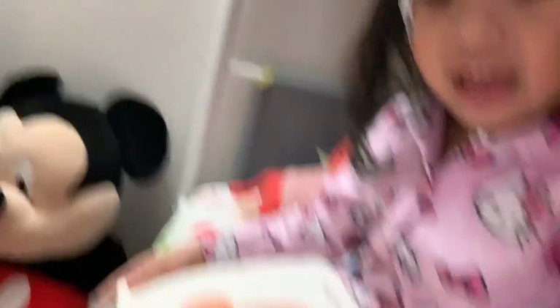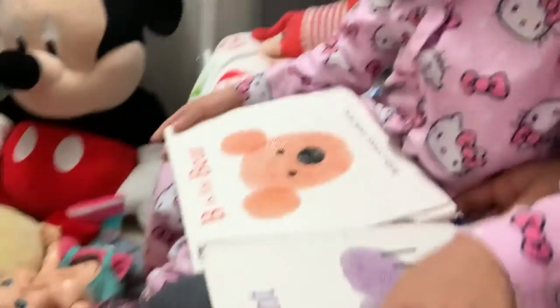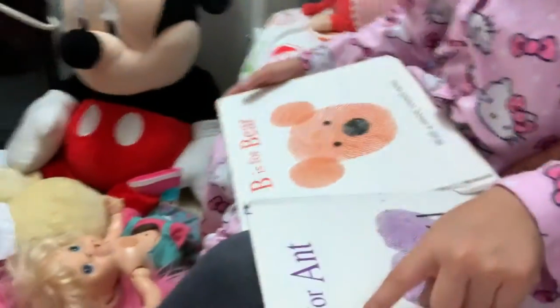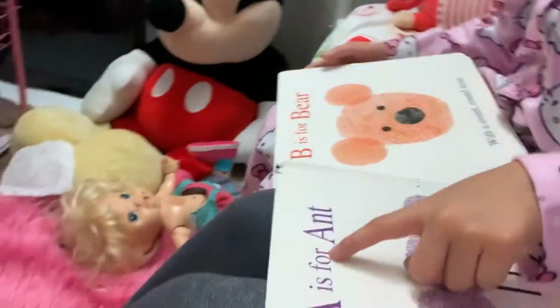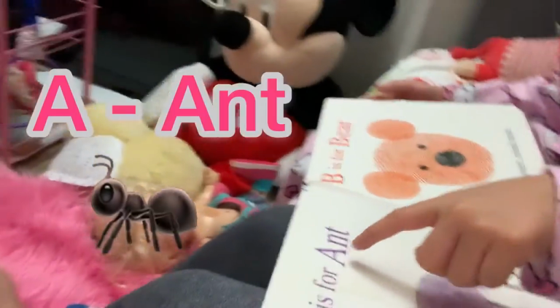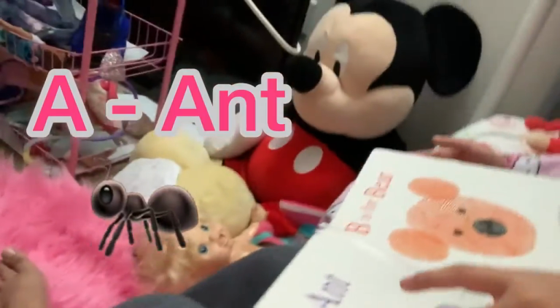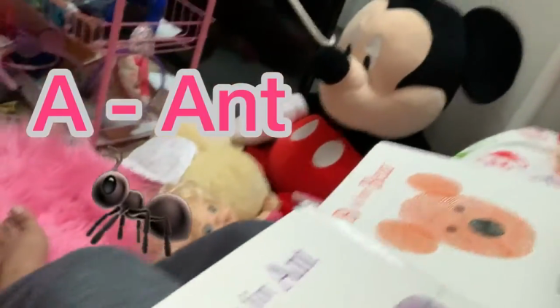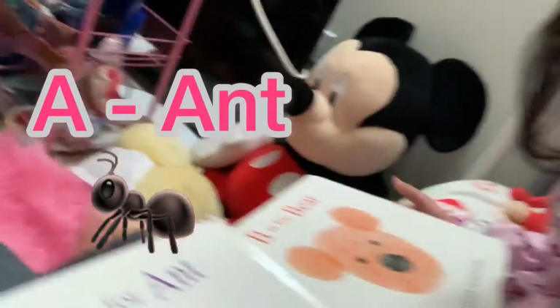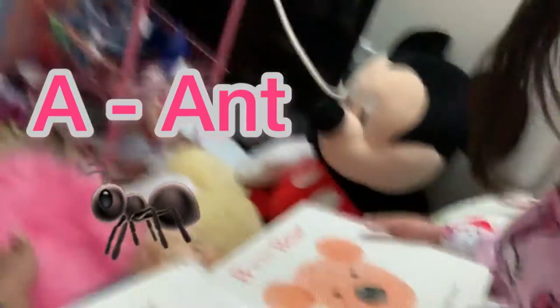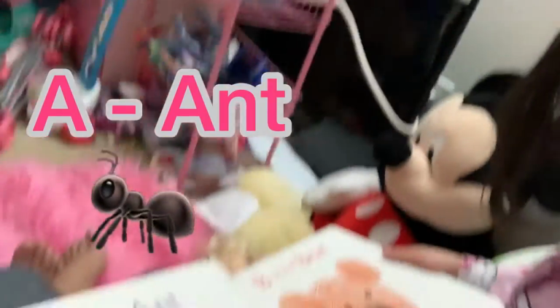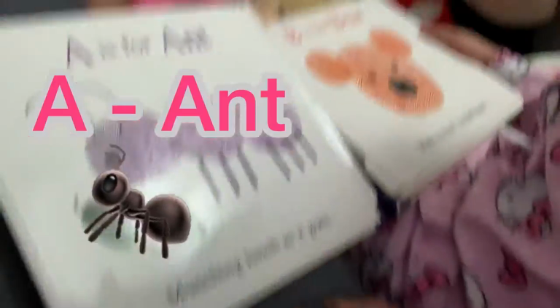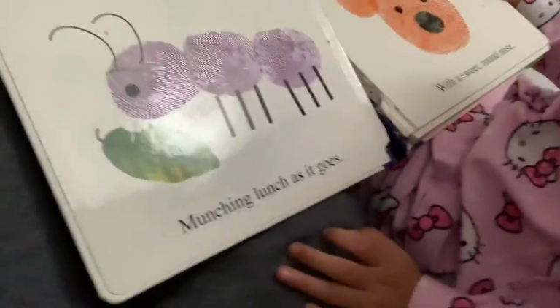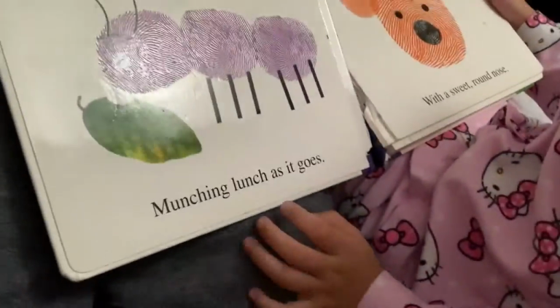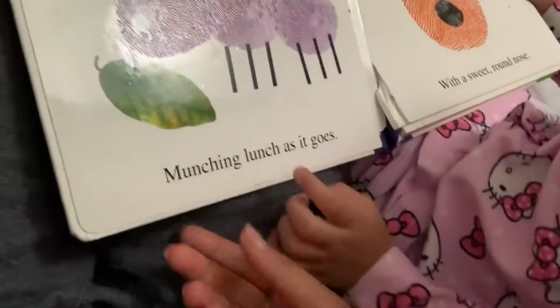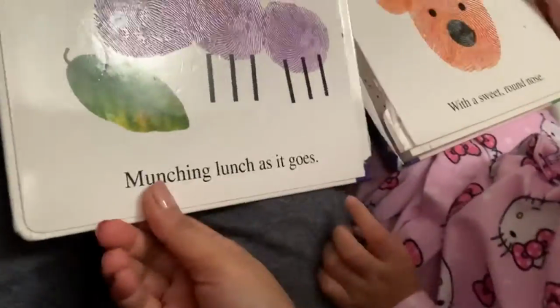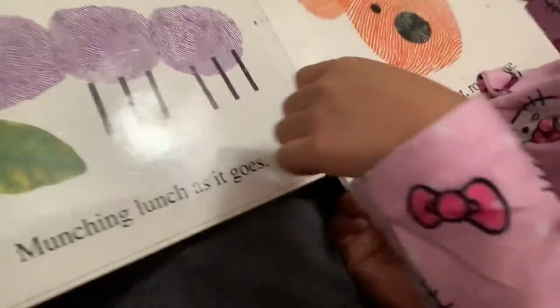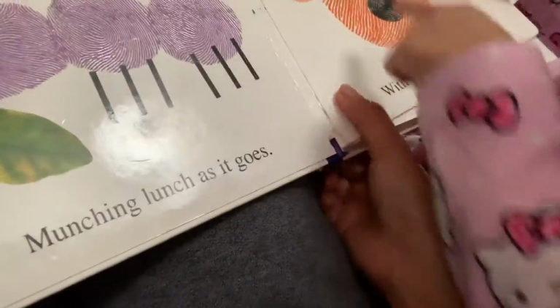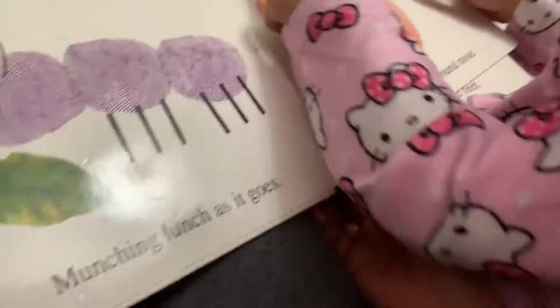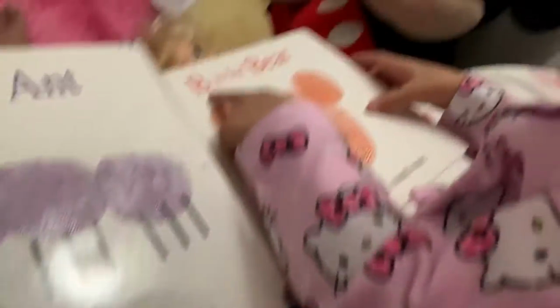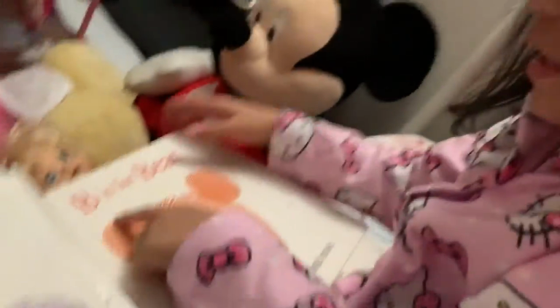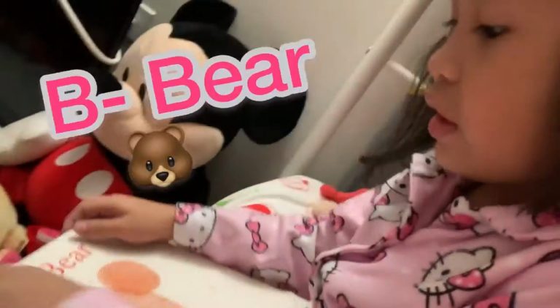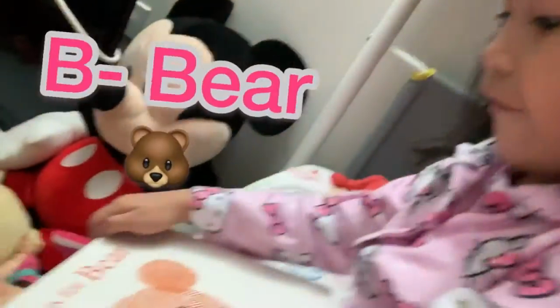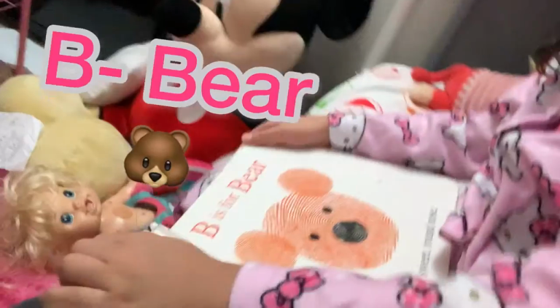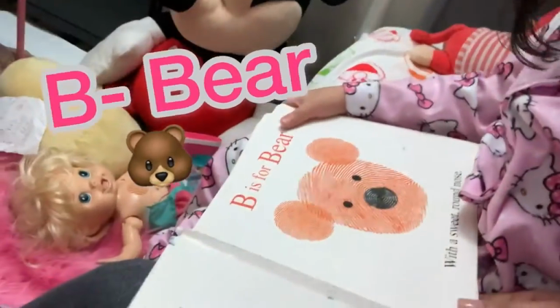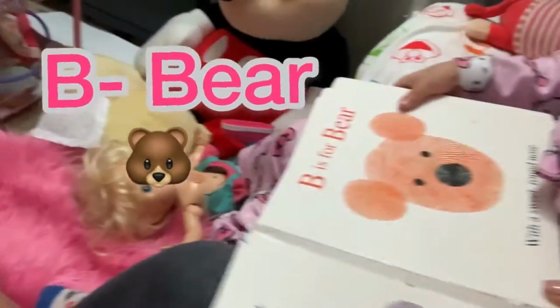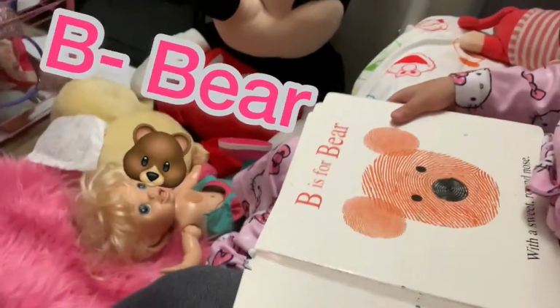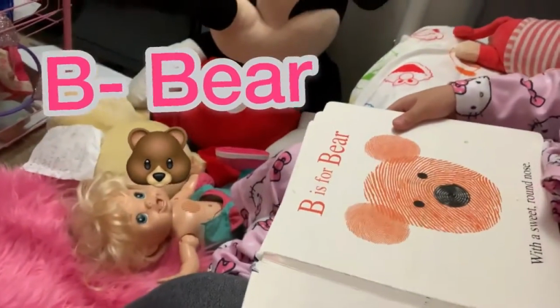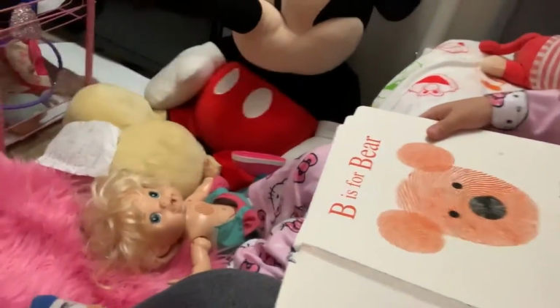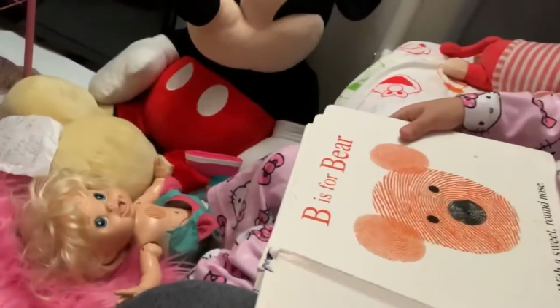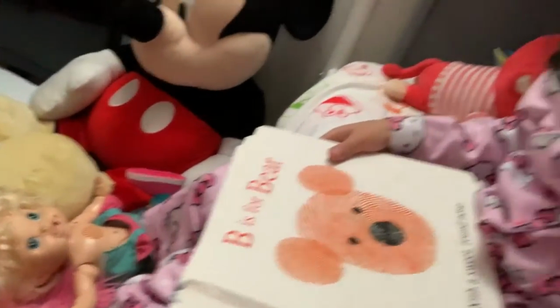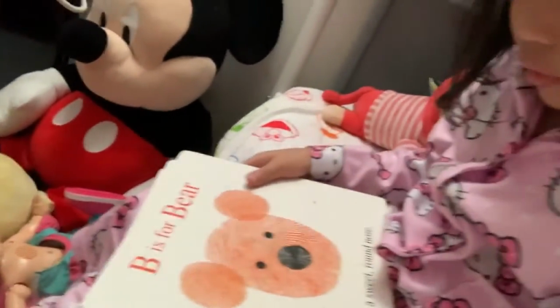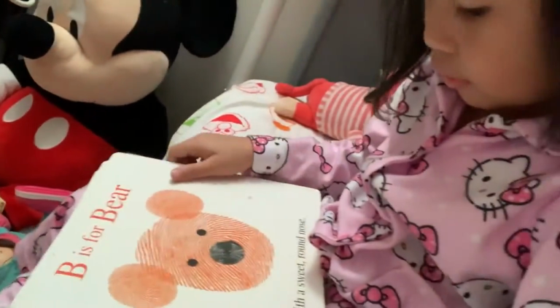A is for Ant. B is for Bear, with a sweet round nose.